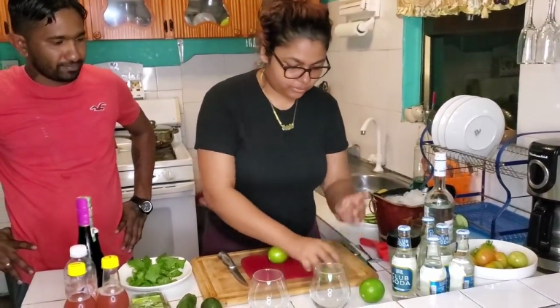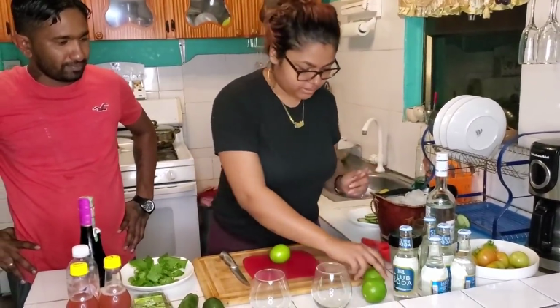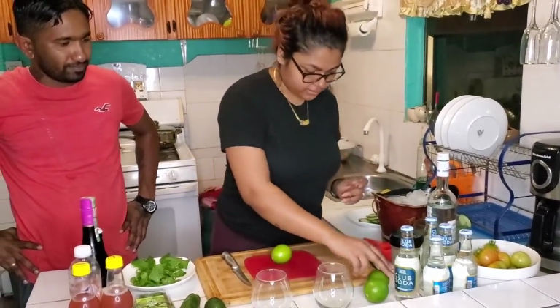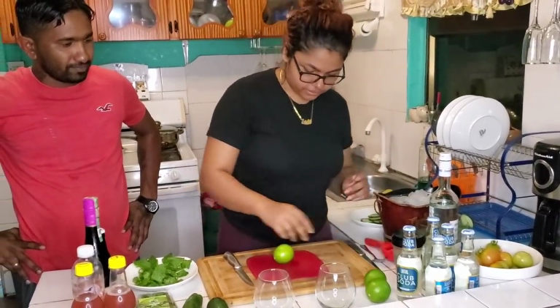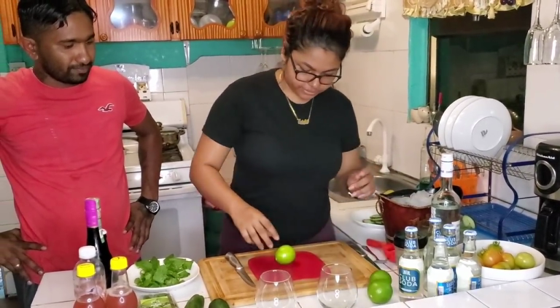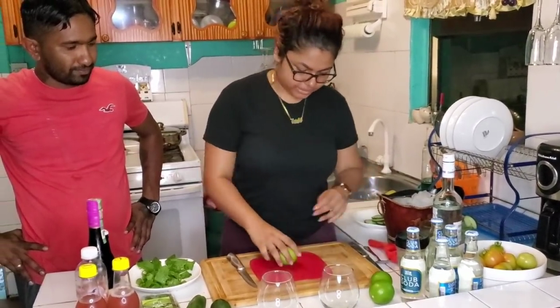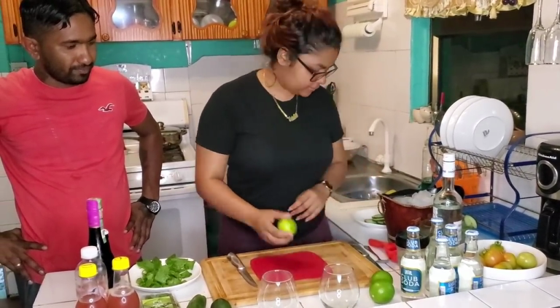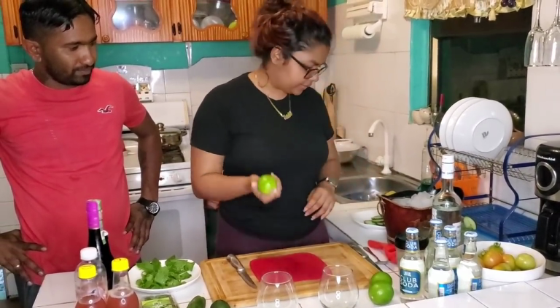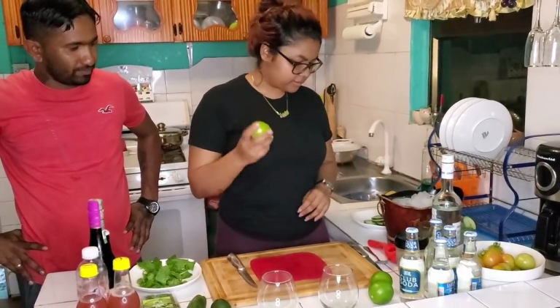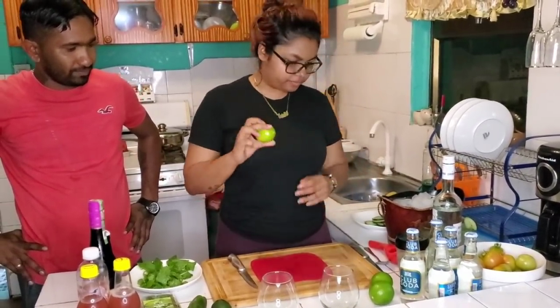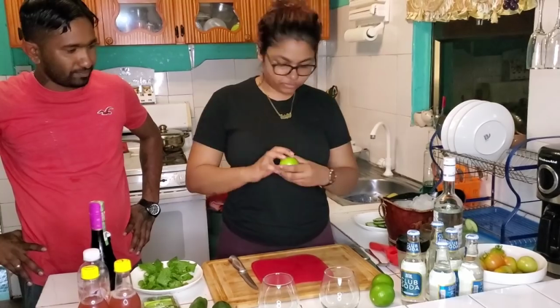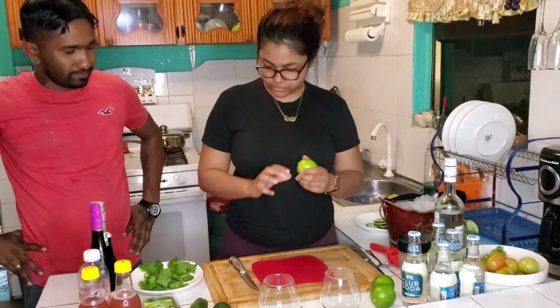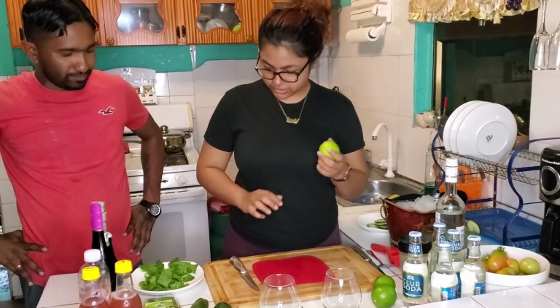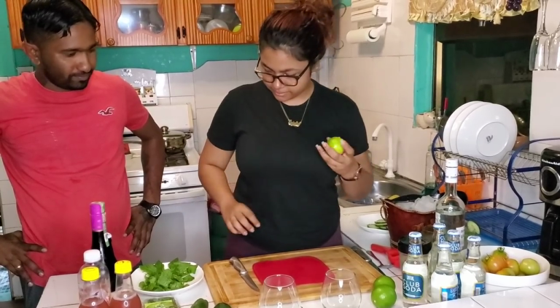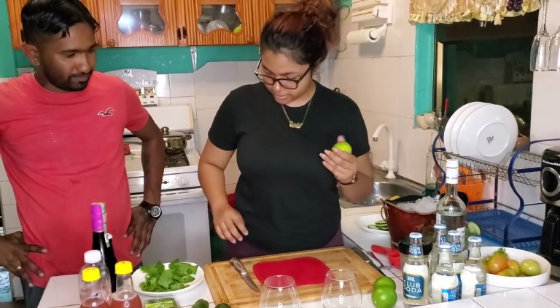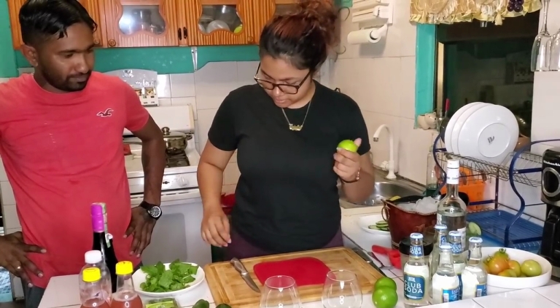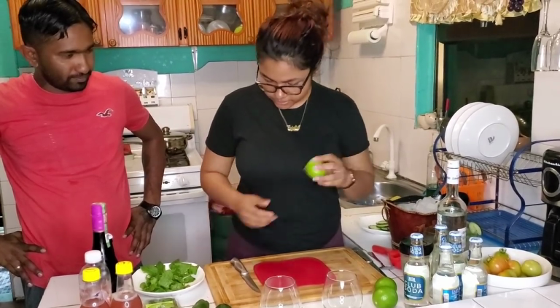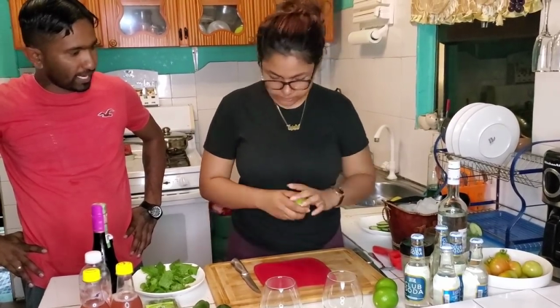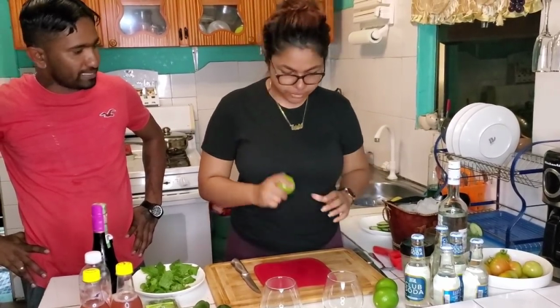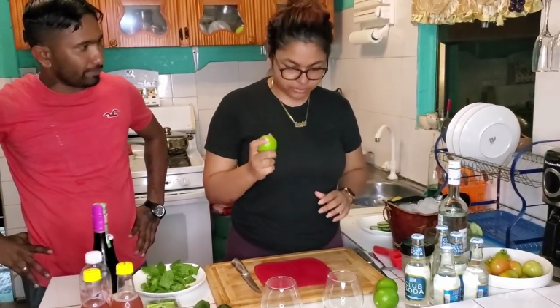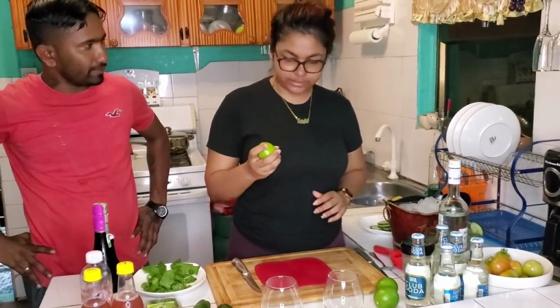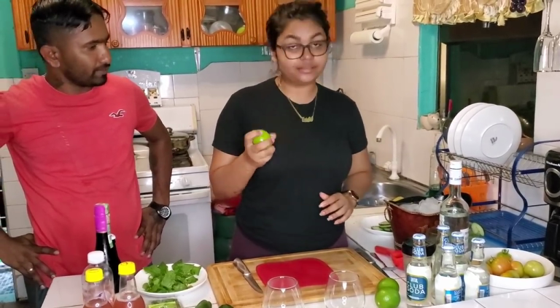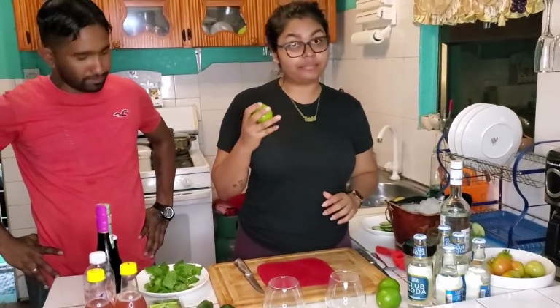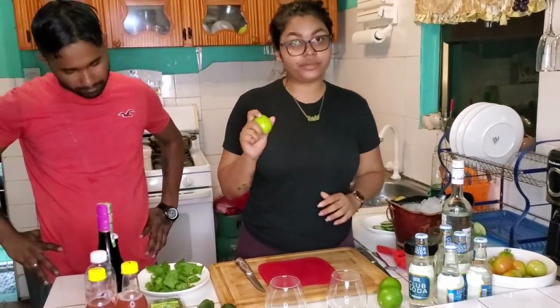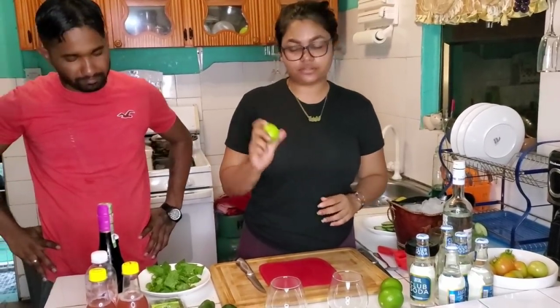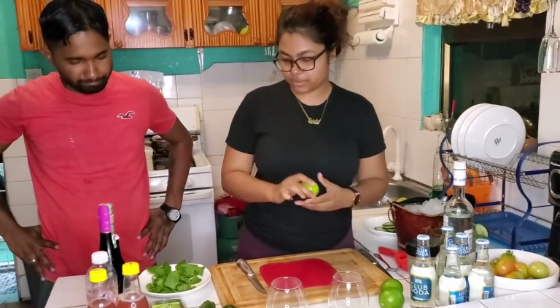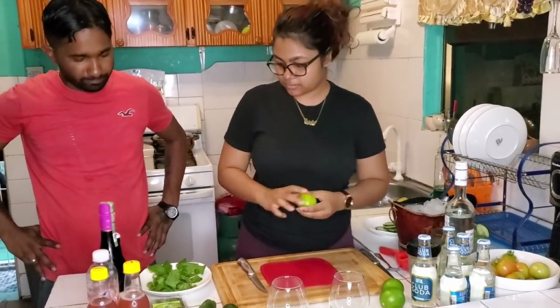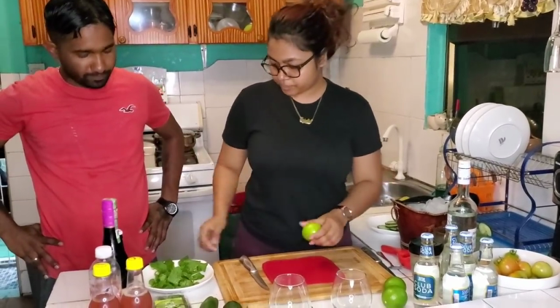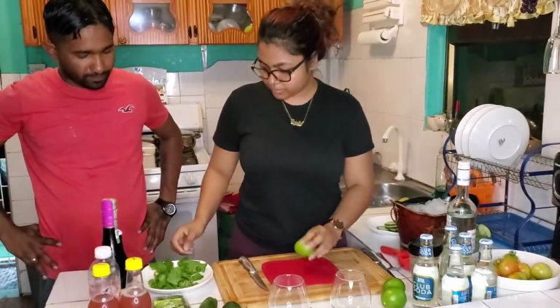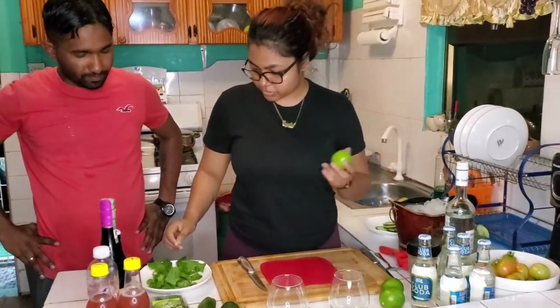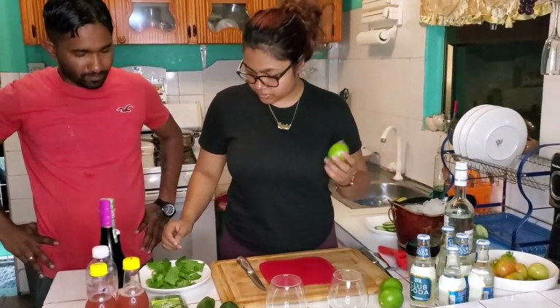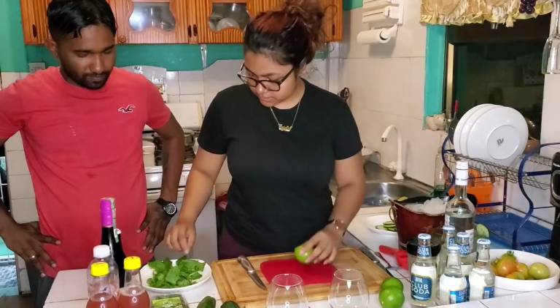So we're going to start with our ingredients. We have some fresh lime here — Guyanese lime — that we're going to squeeze. We're going to juice these.